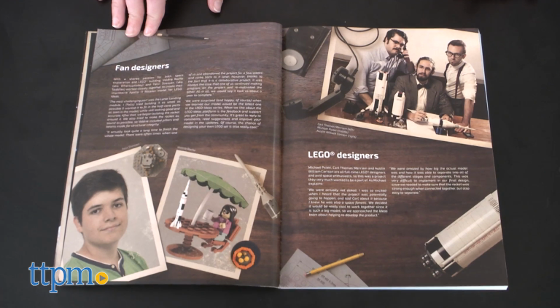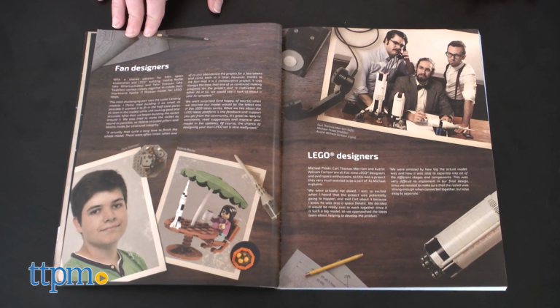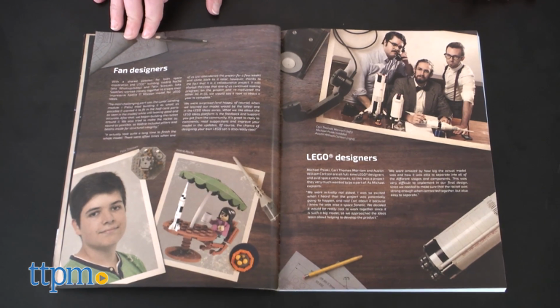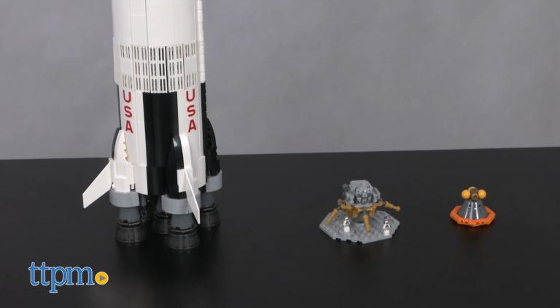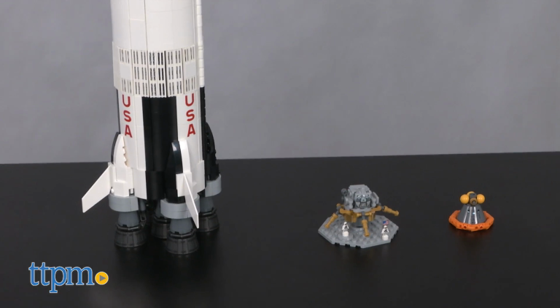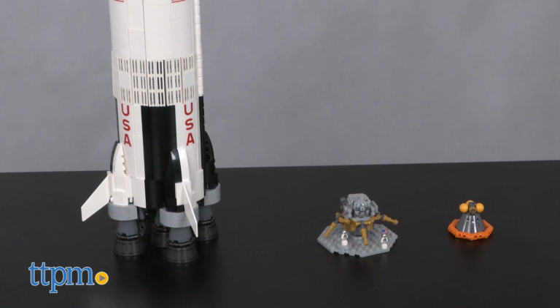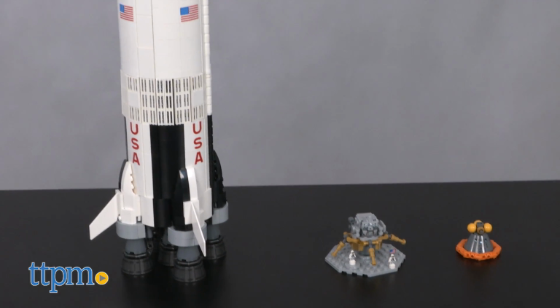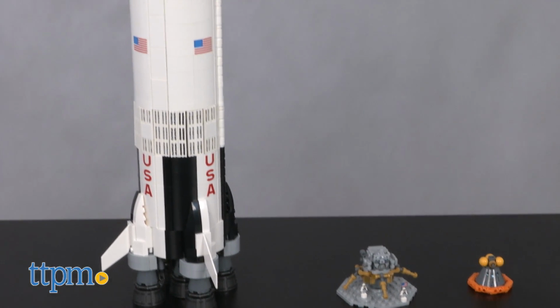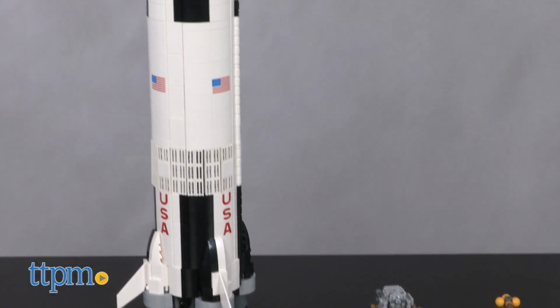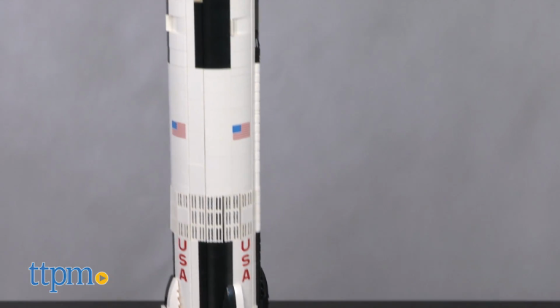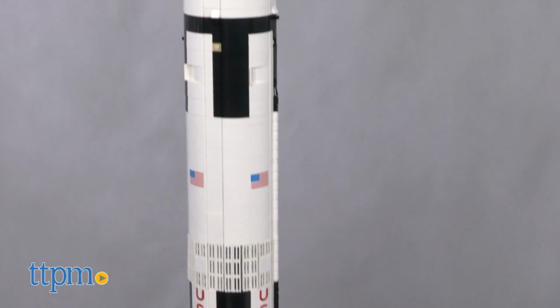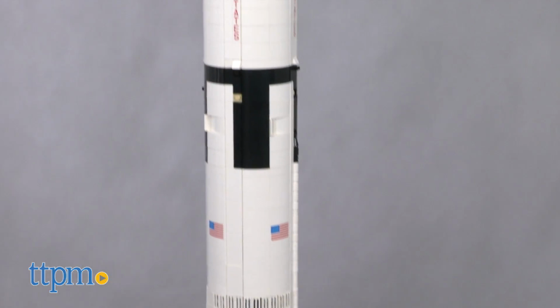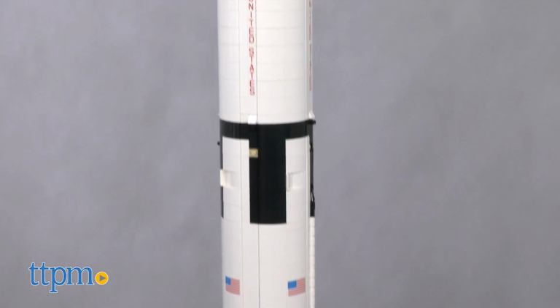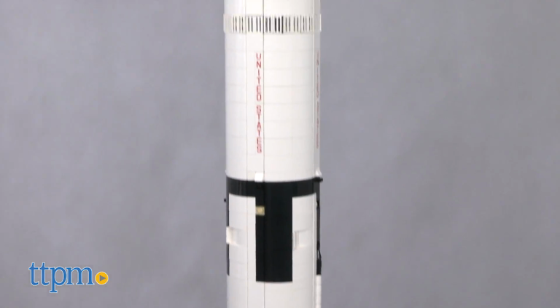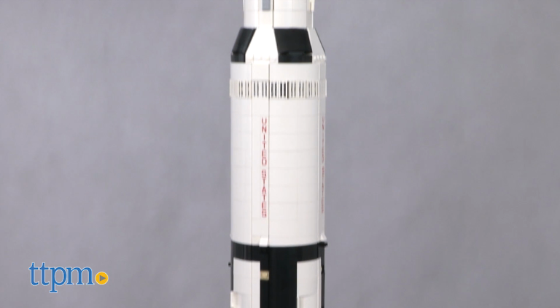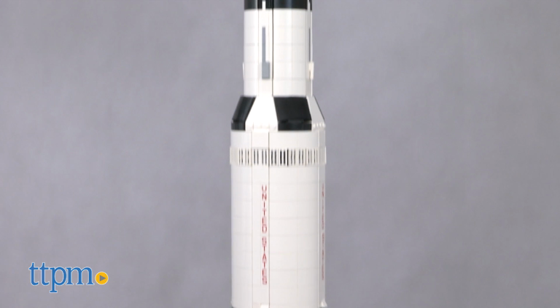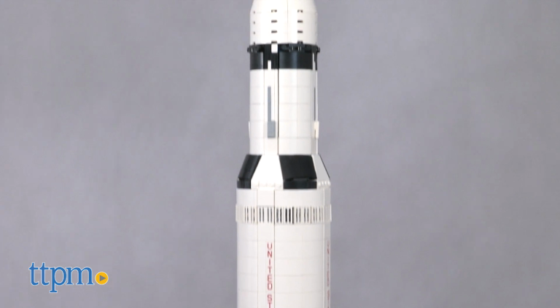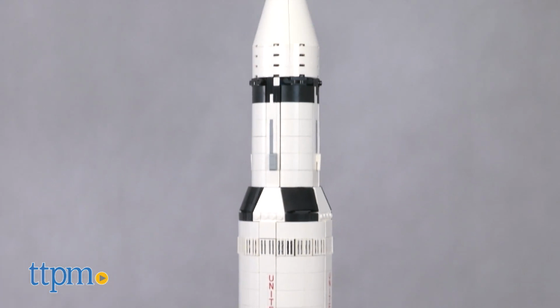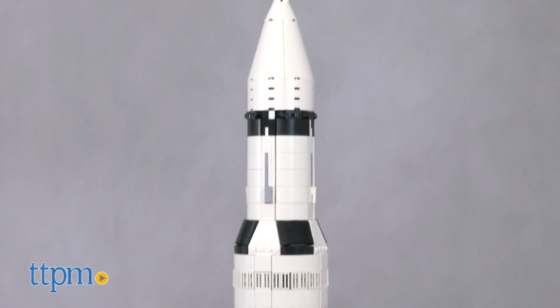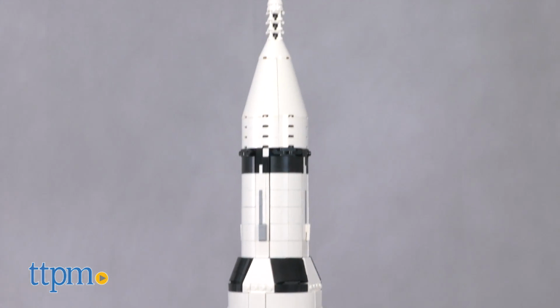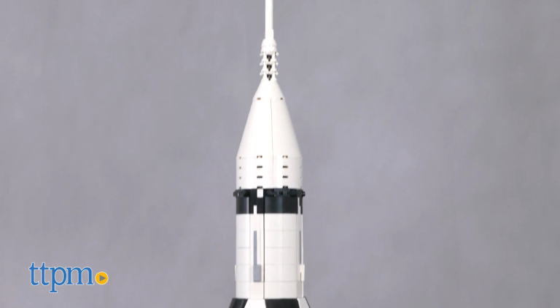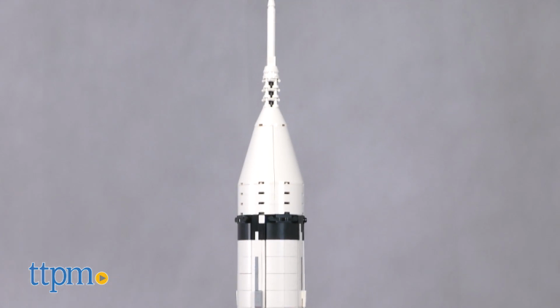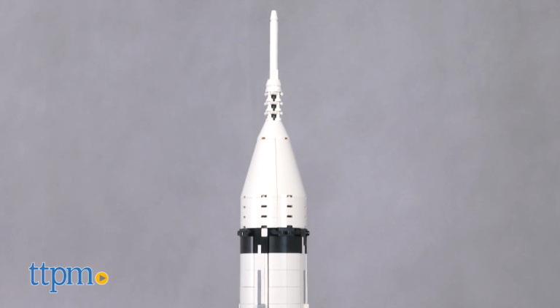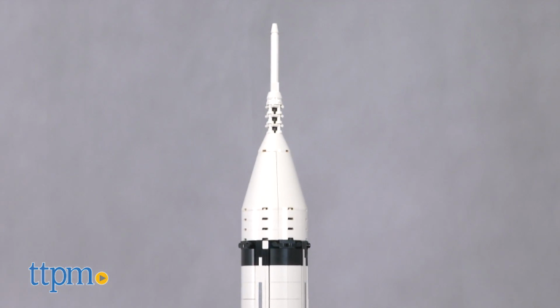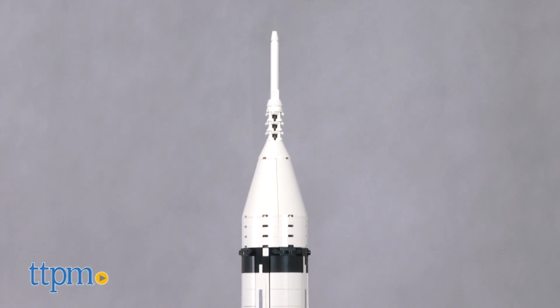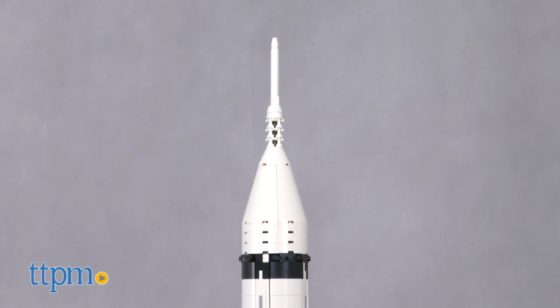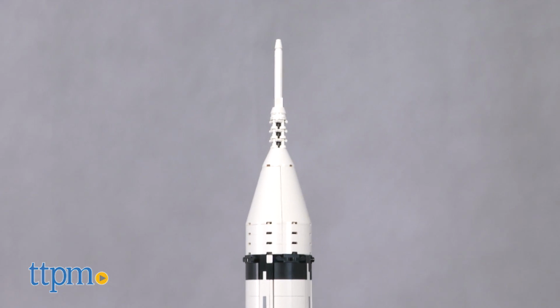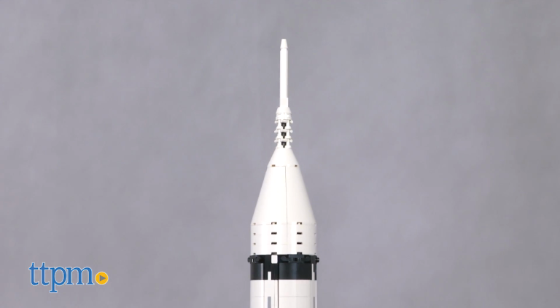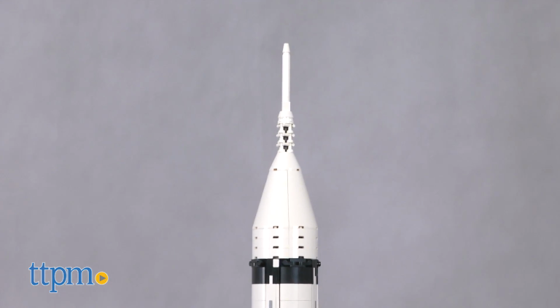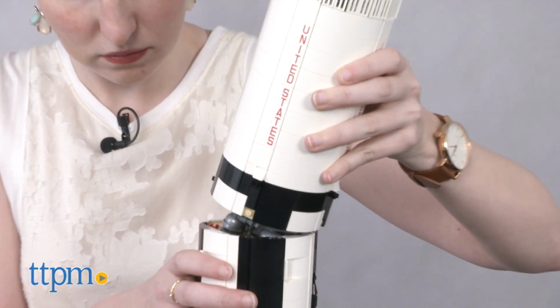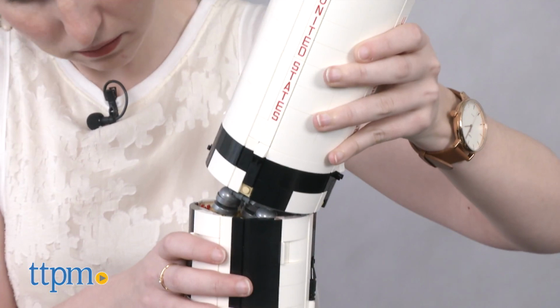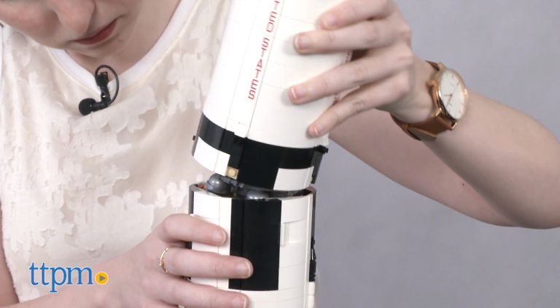The buildable 1,969 piece rocket is modeled after the NASA Apollo Saturn V rocket, which was the first rocket to put people on the moon.